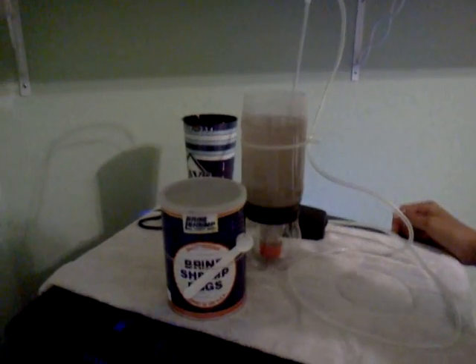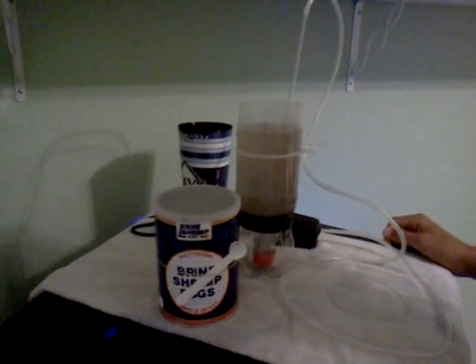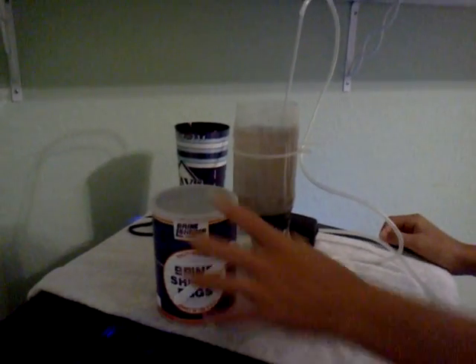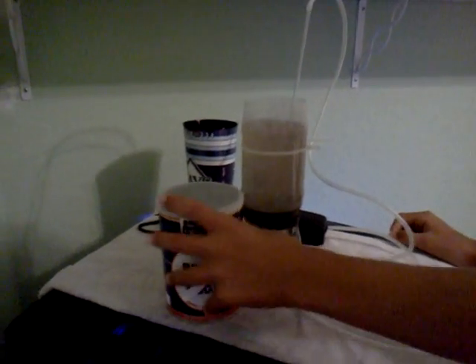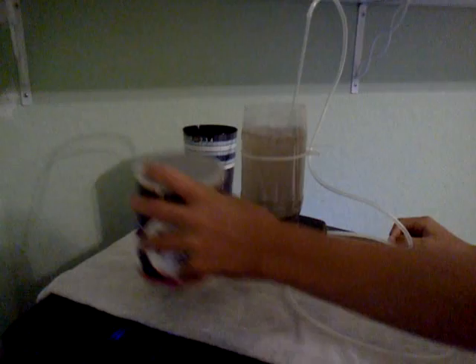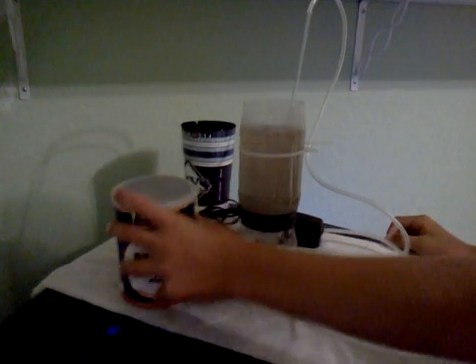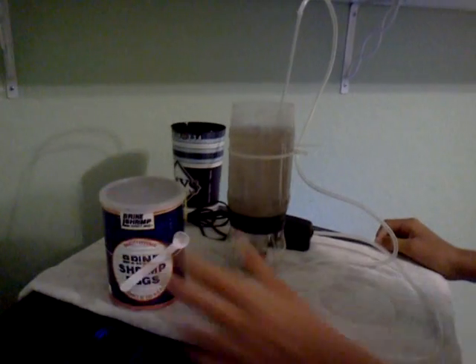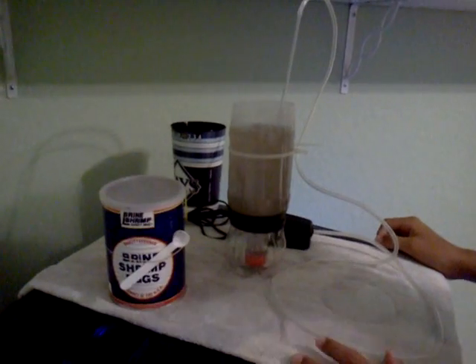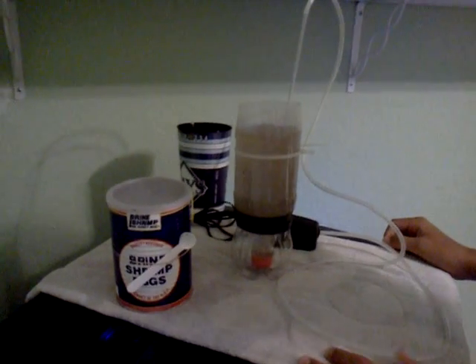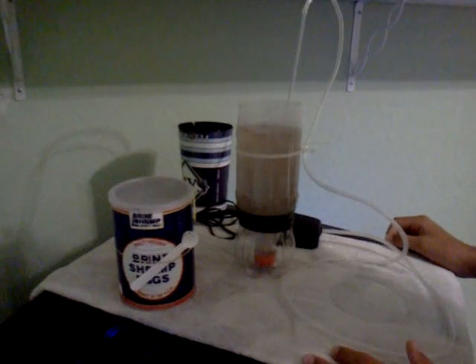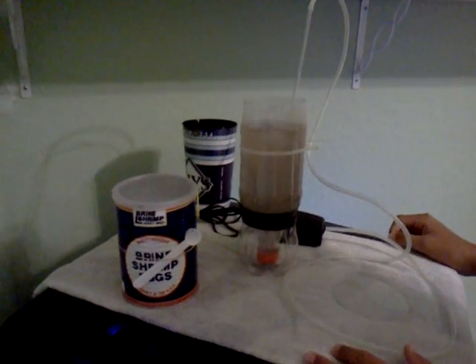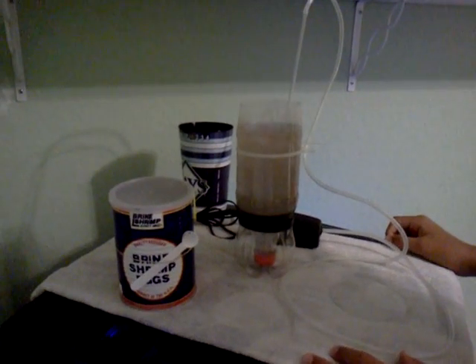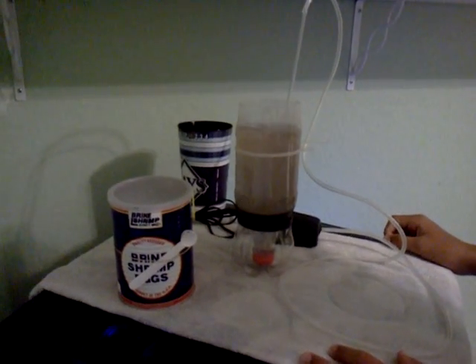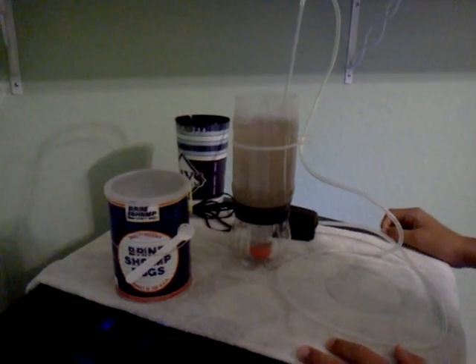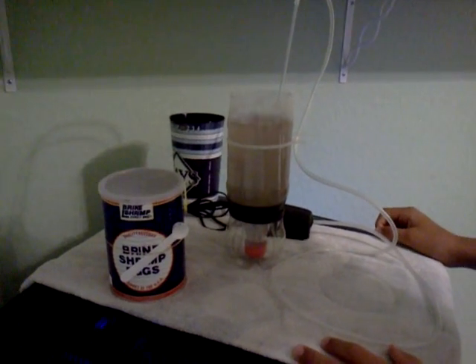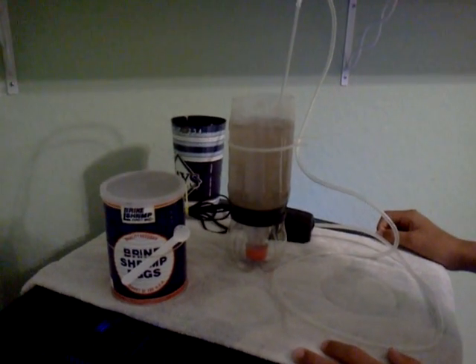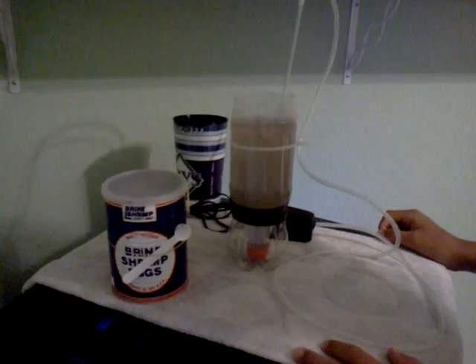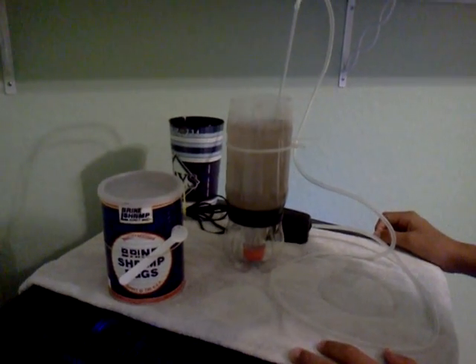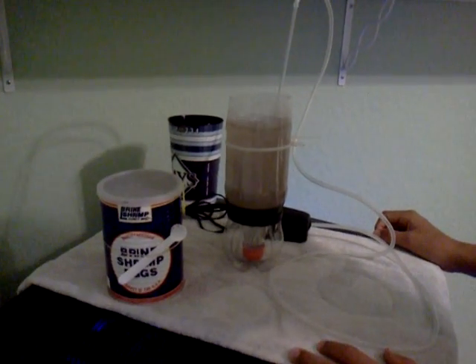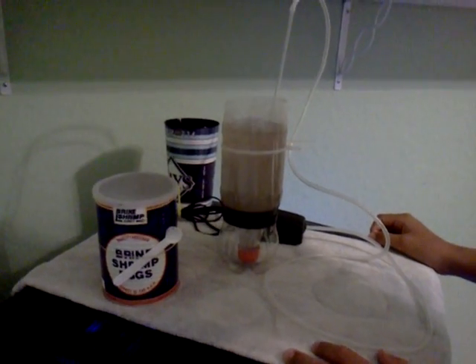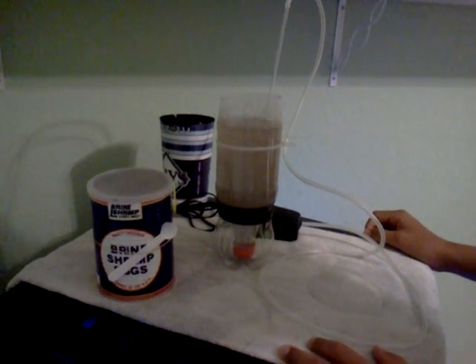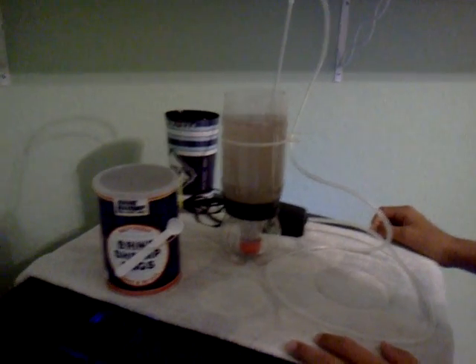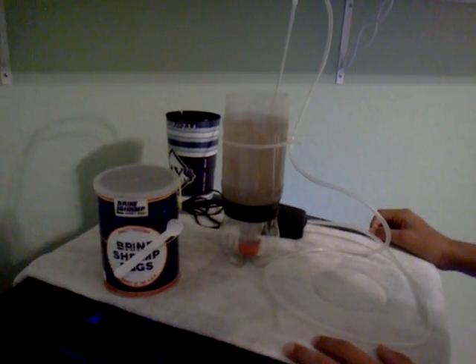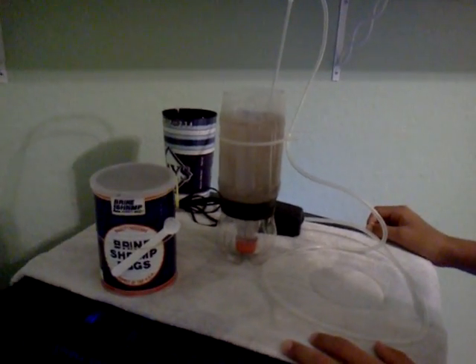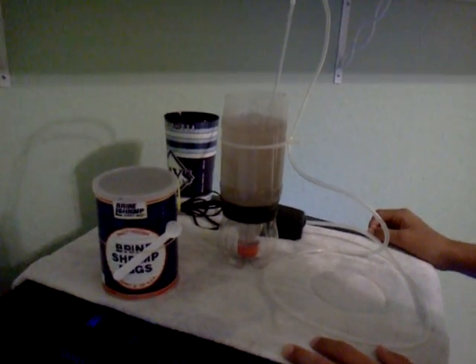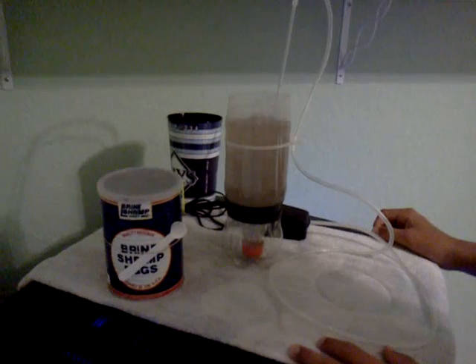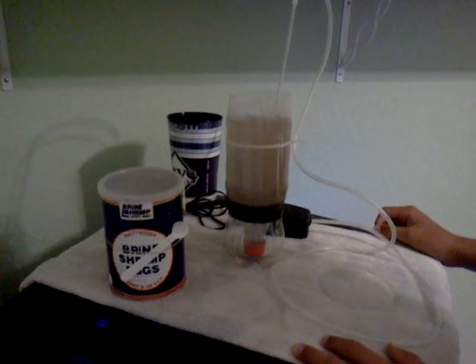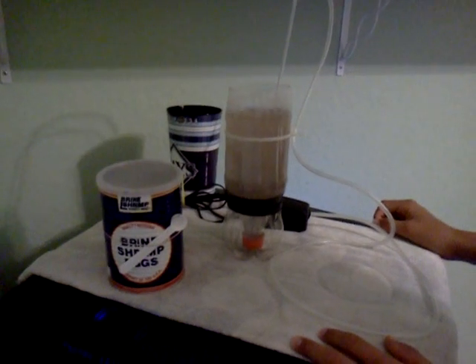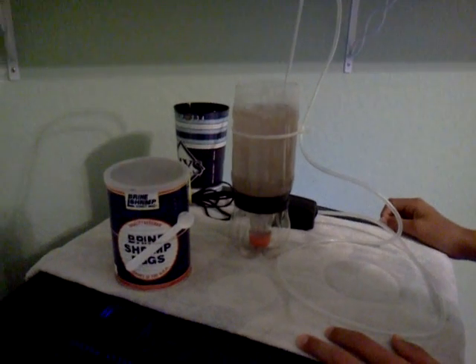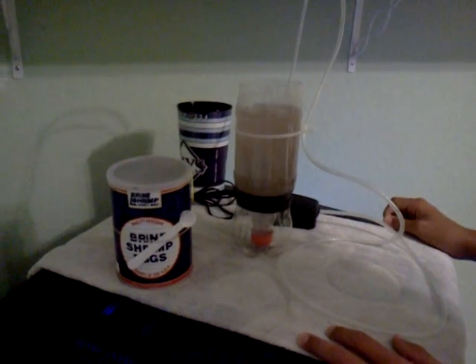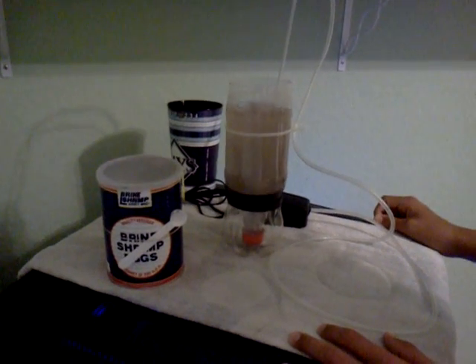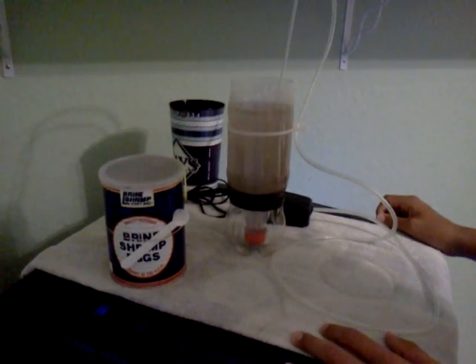Then in about 18 to 36 hours, depending on the temperature of your water, they should hatch. And I'll make another video.